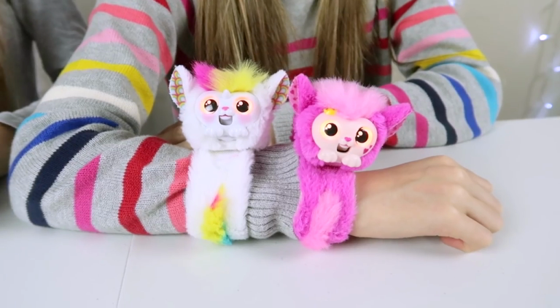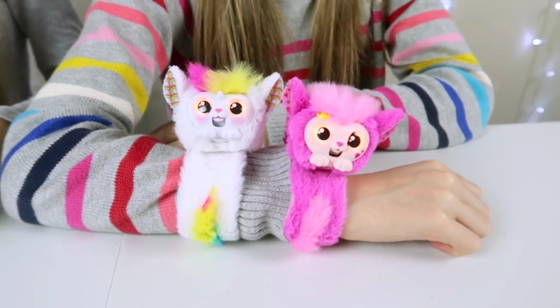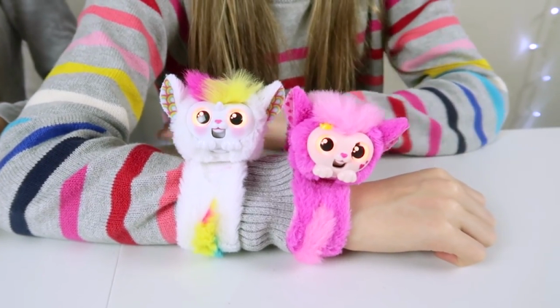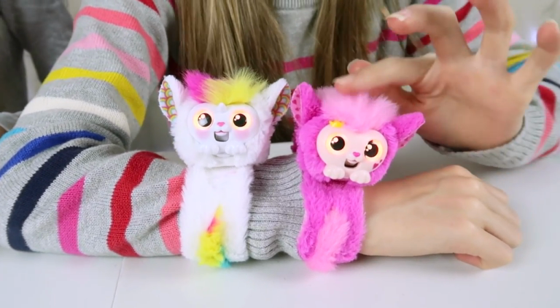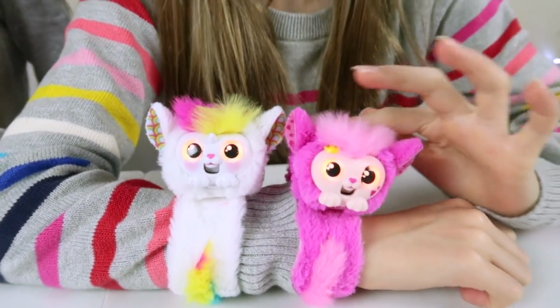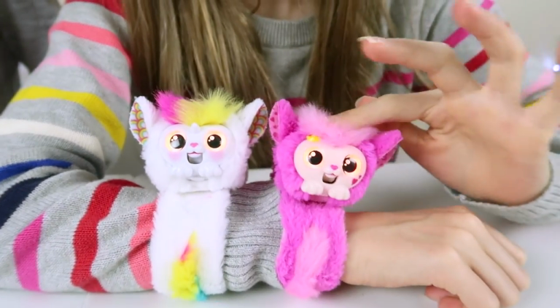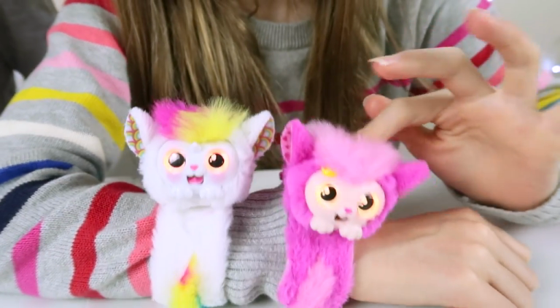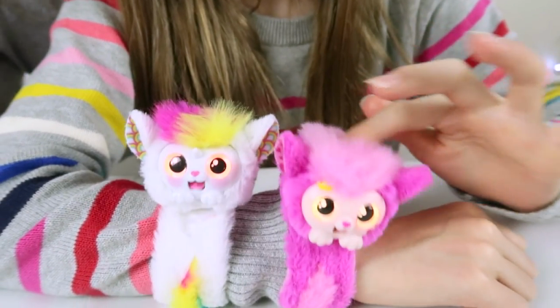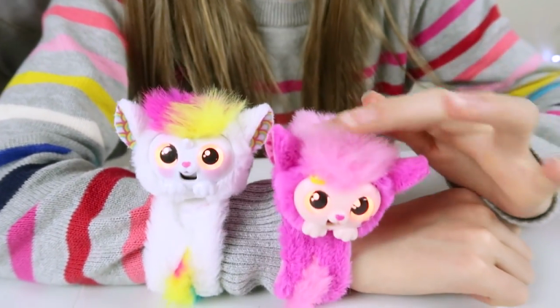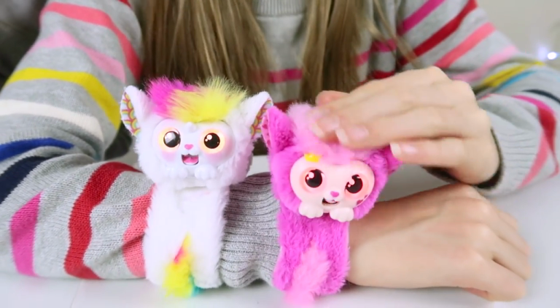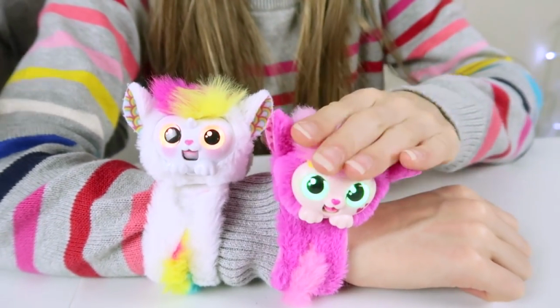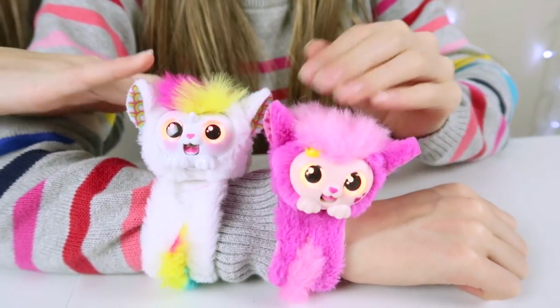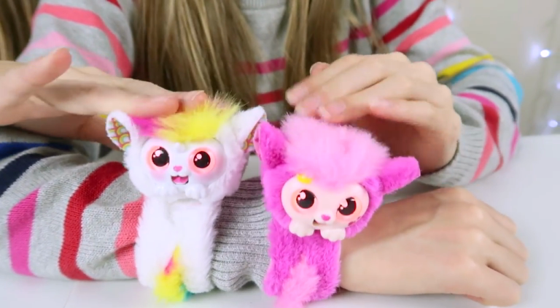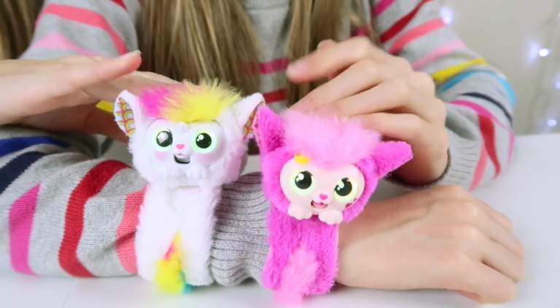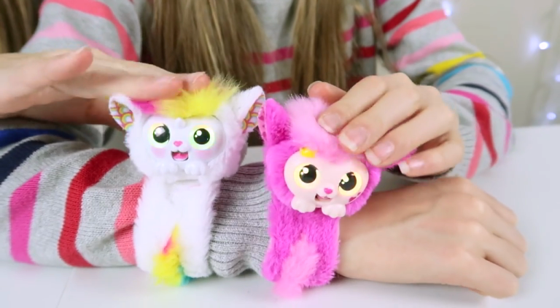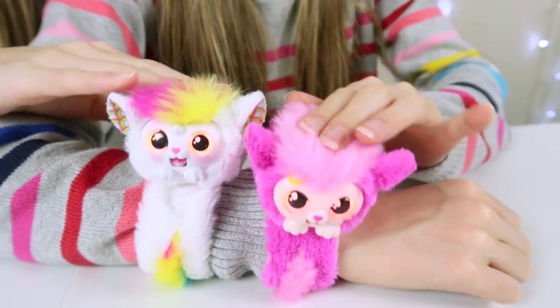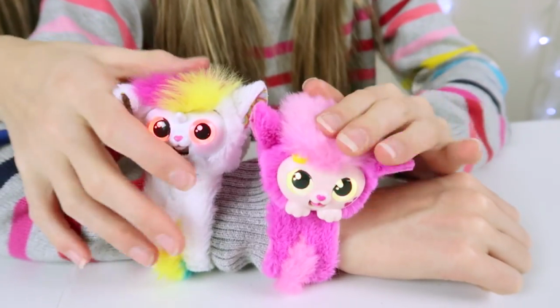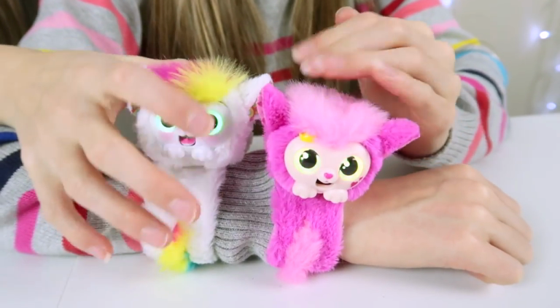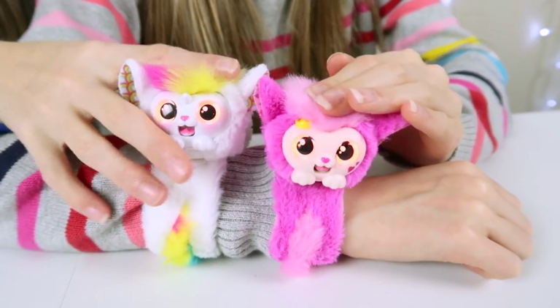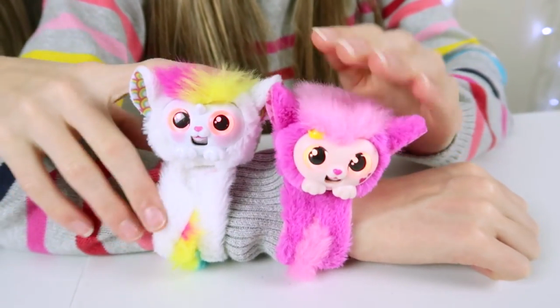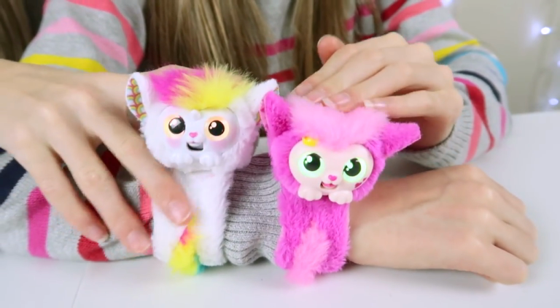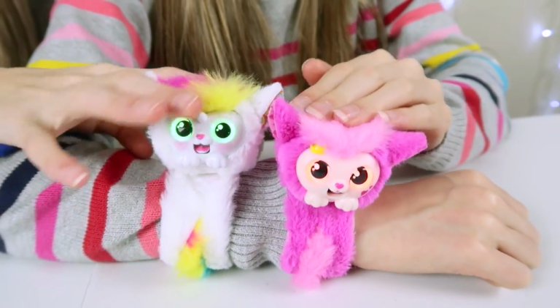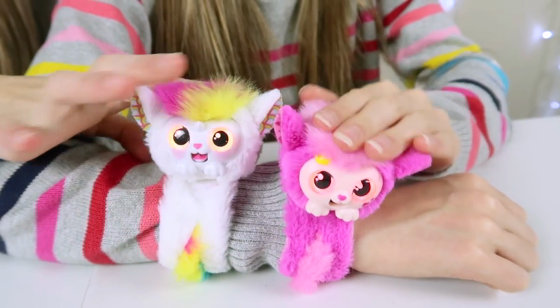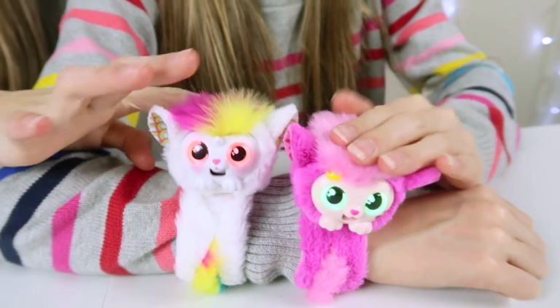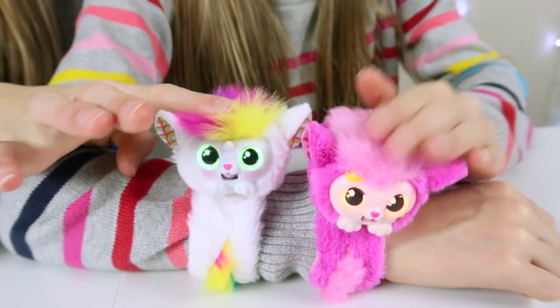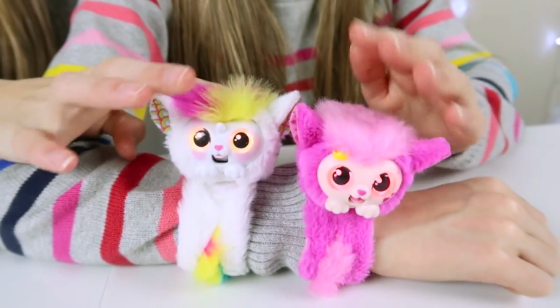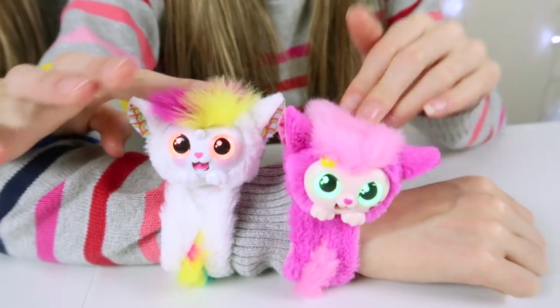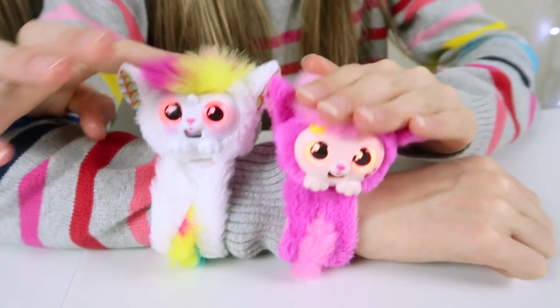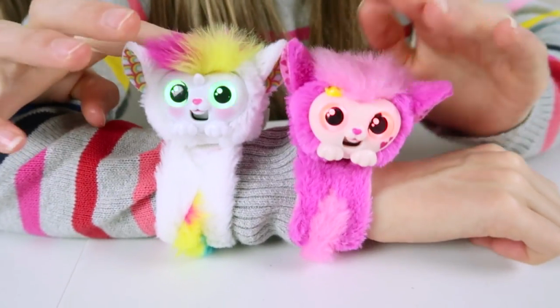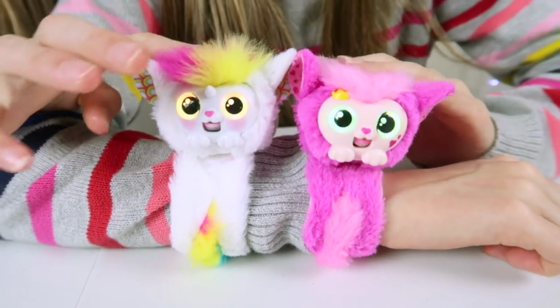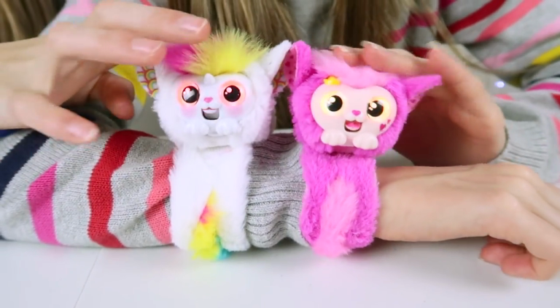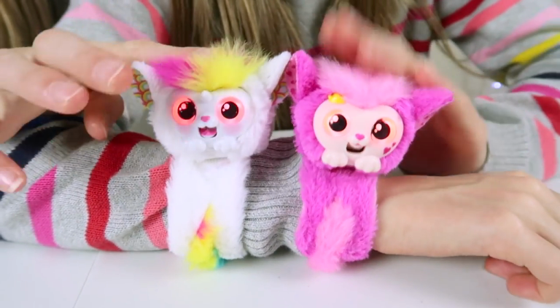So you tickle them and make them happy — just pat or stroke their head. And if you keep doing it for a while, then they'll start to sing or do a little rap.